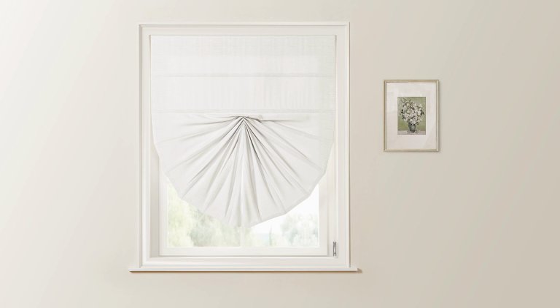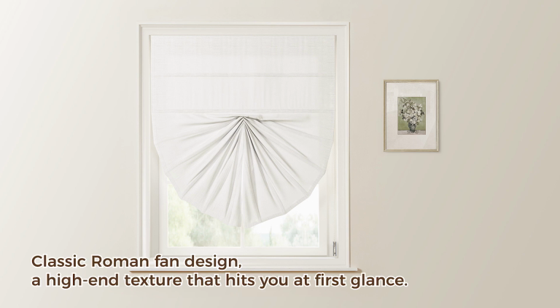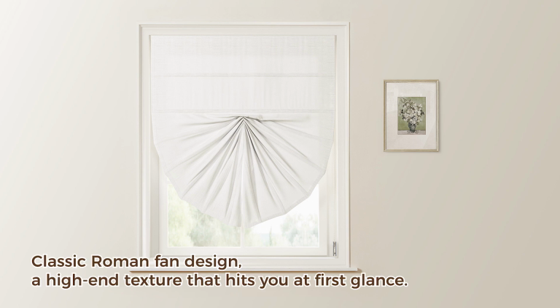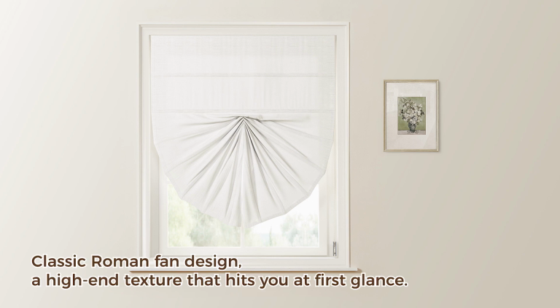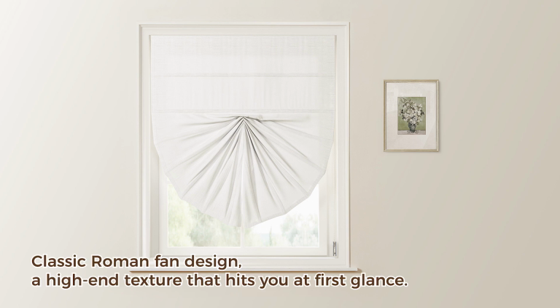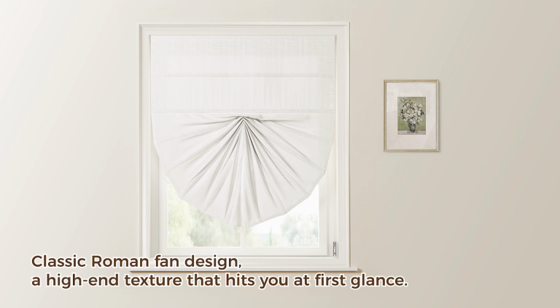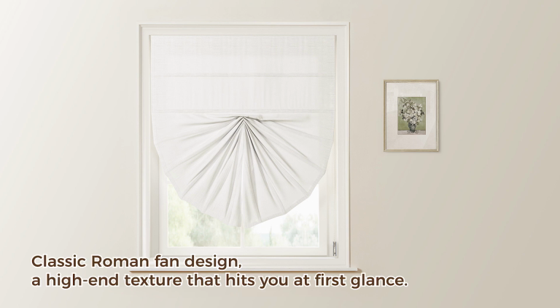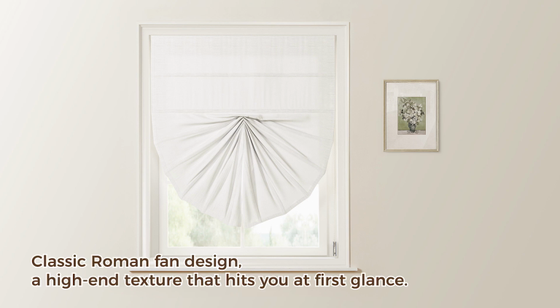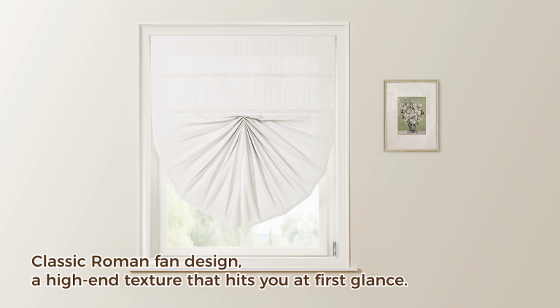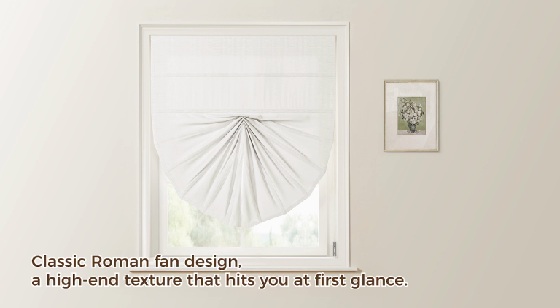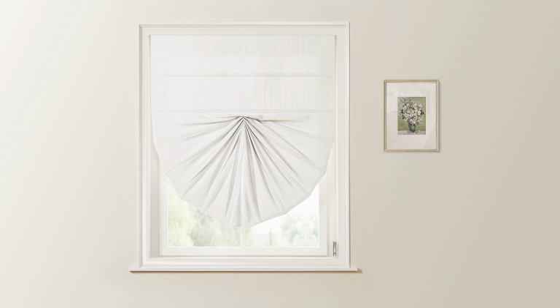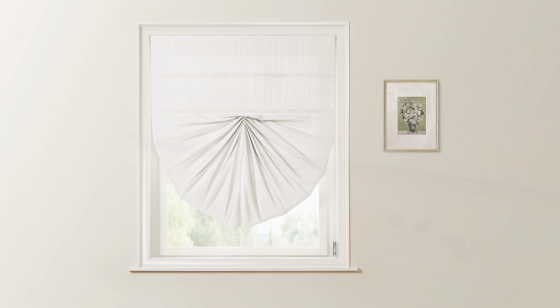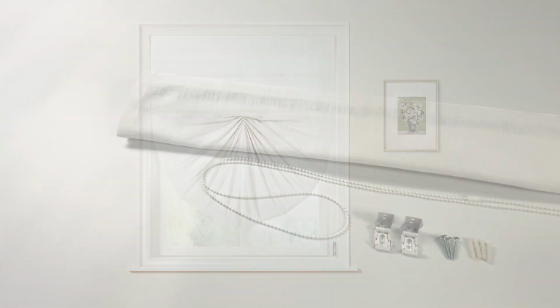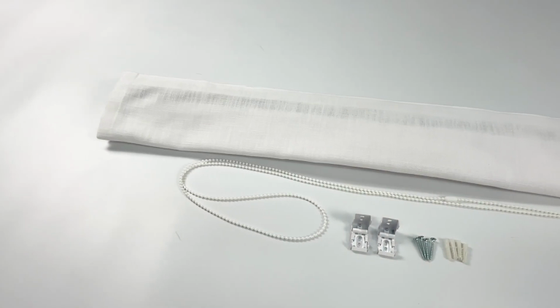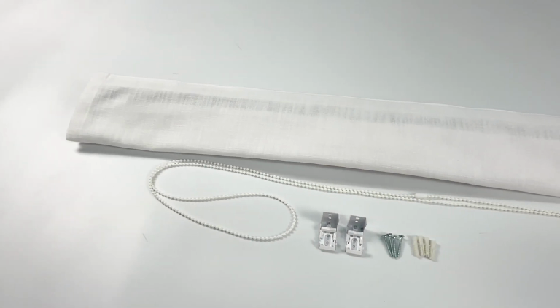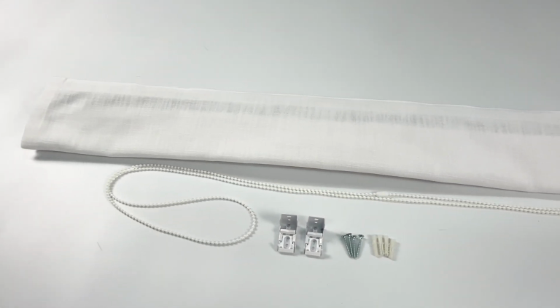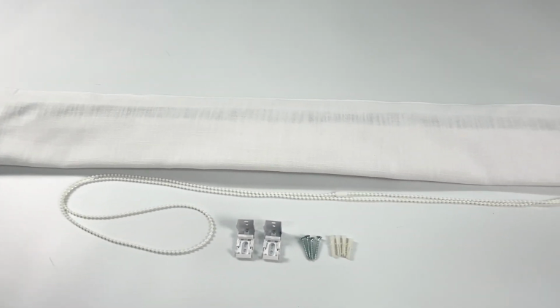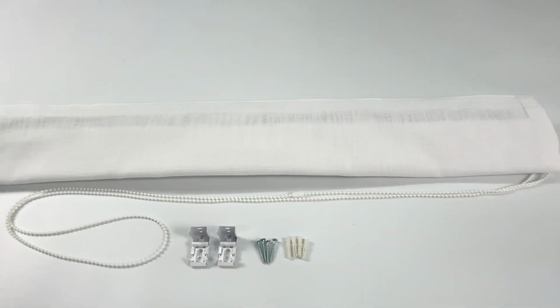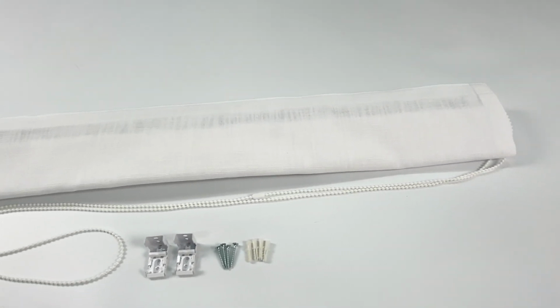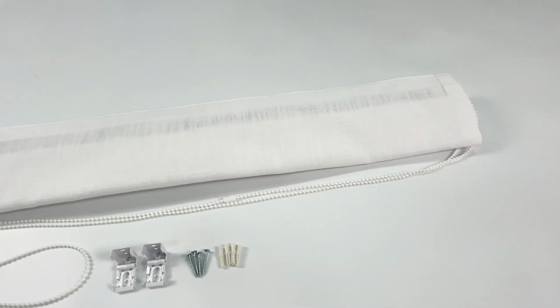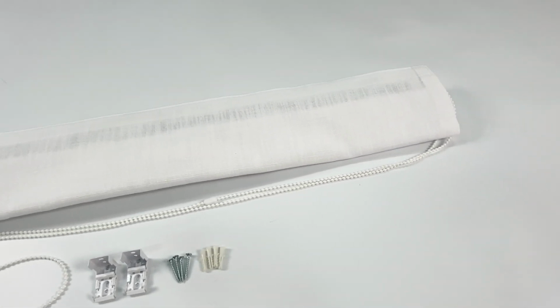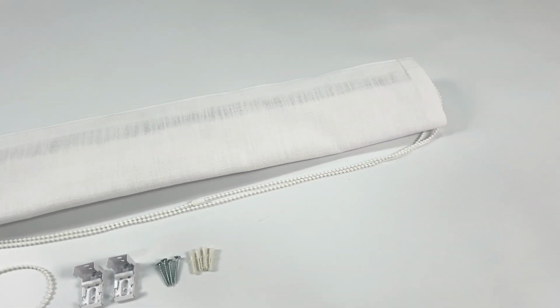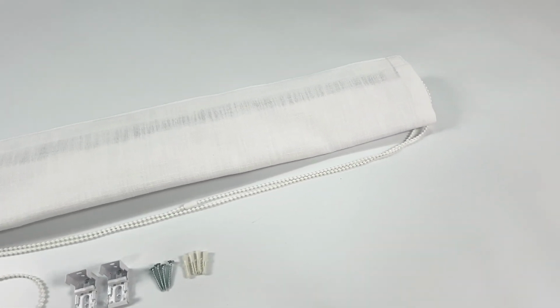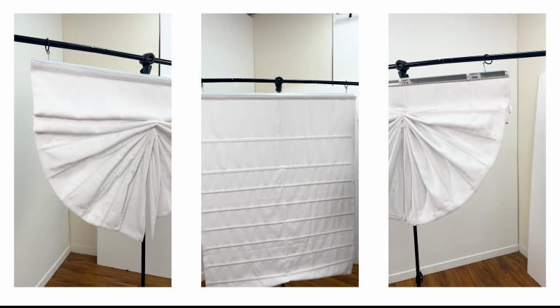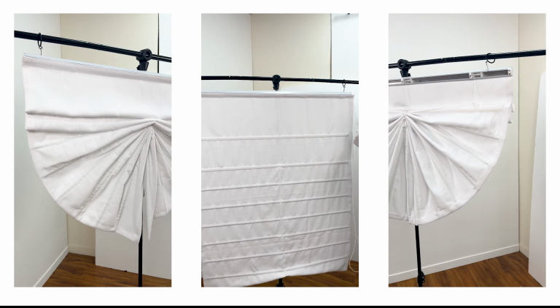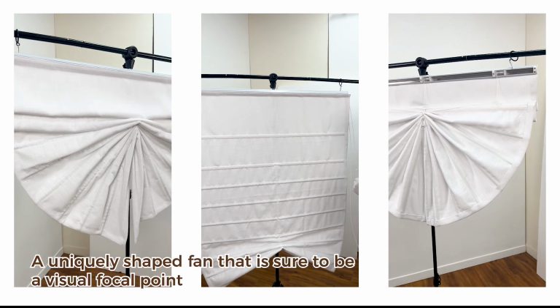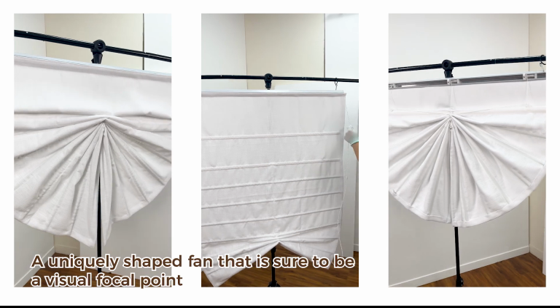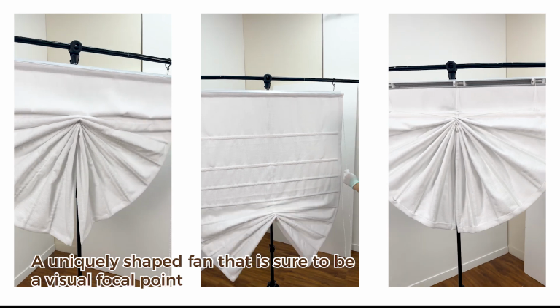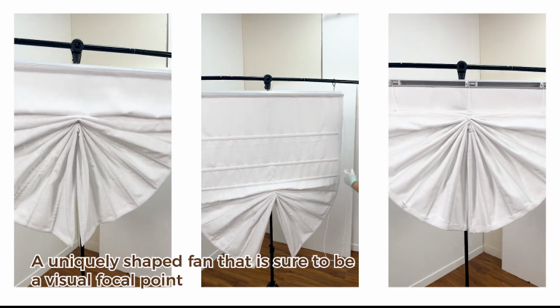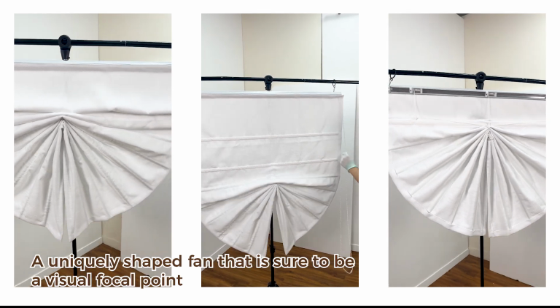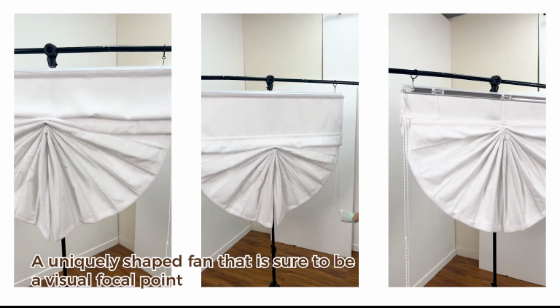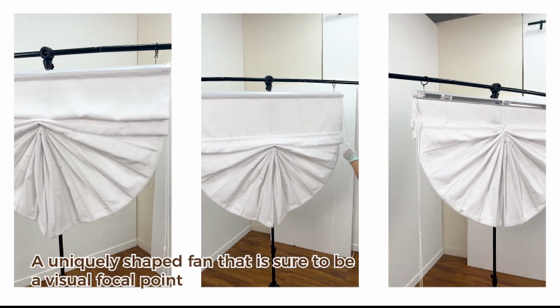Classic Roman fan design — a high-end texture that hits you at first glance. A uniquely shaped fan that is sure to be a visual focal point.